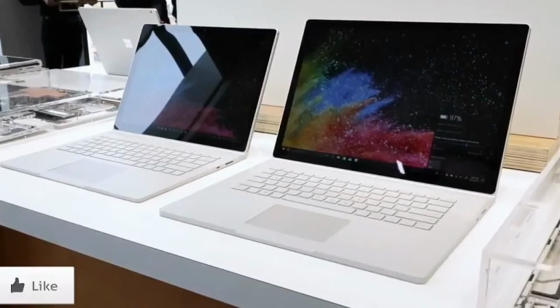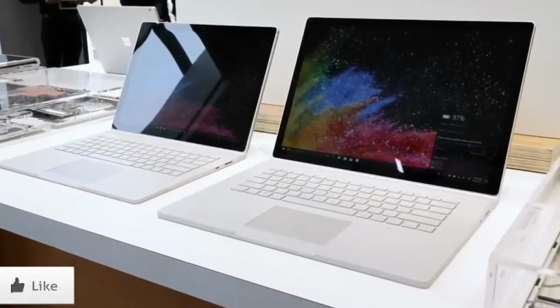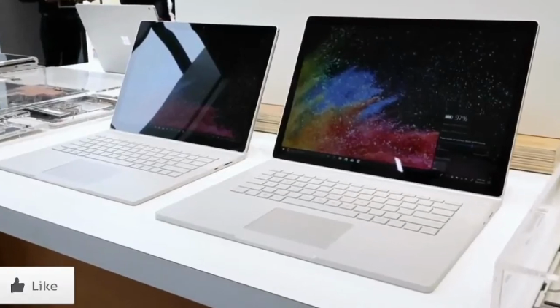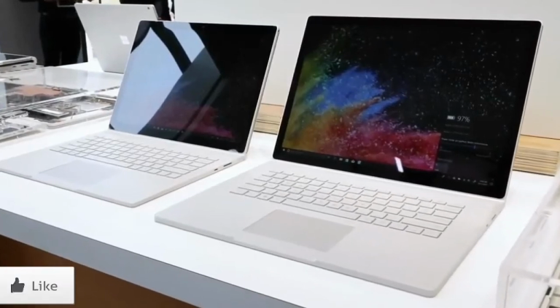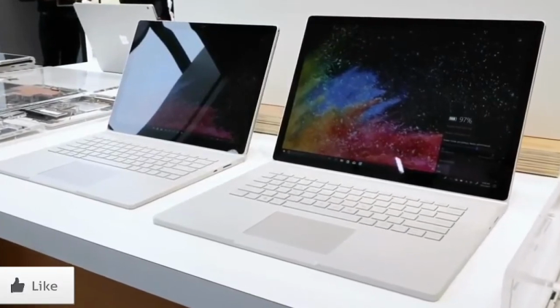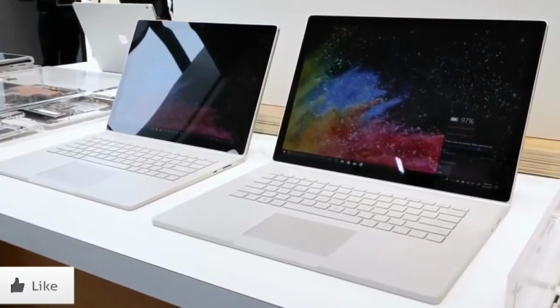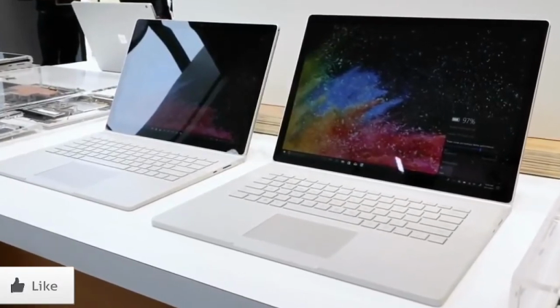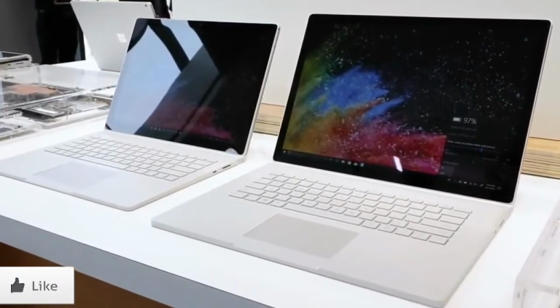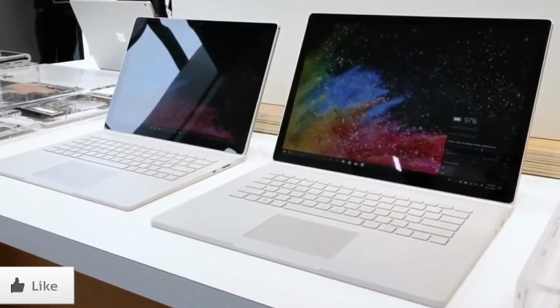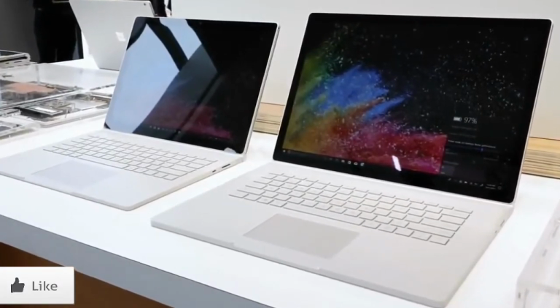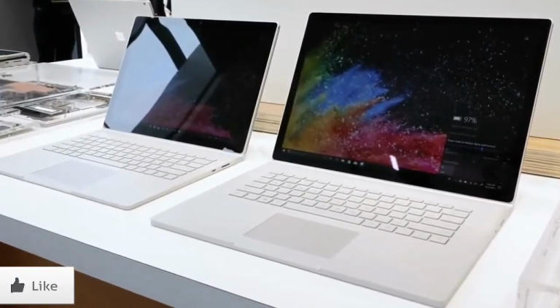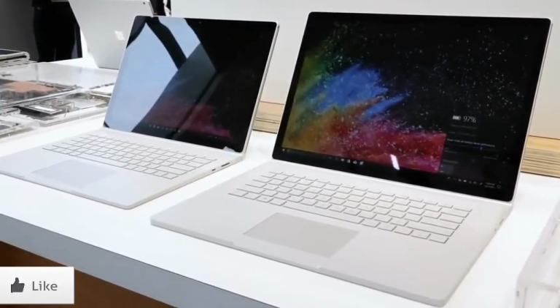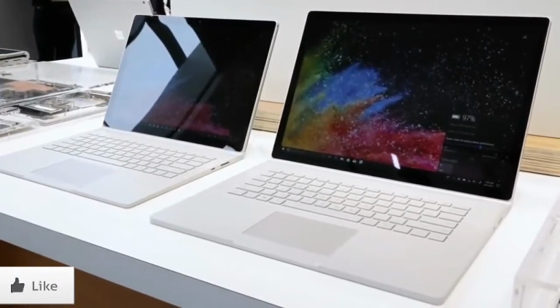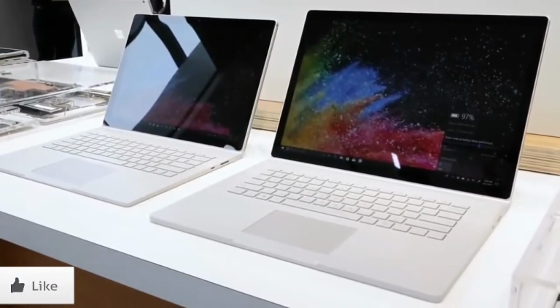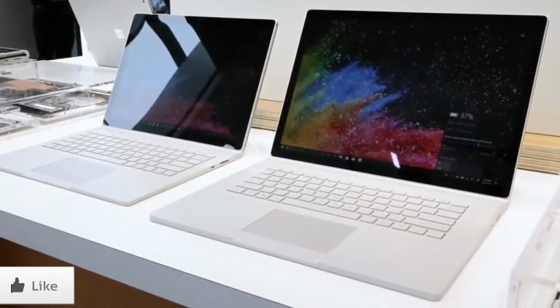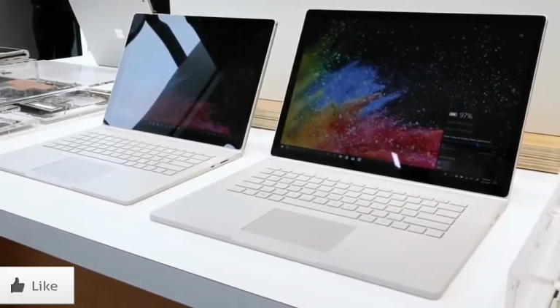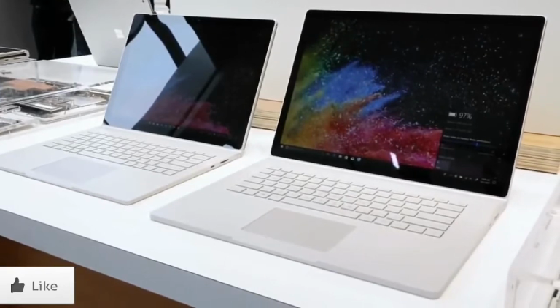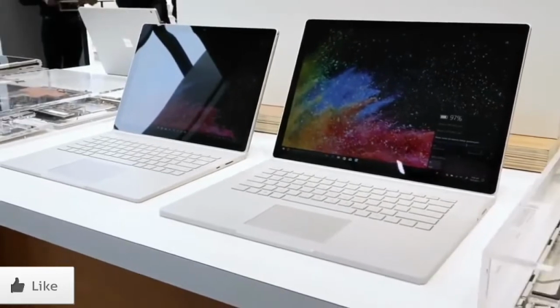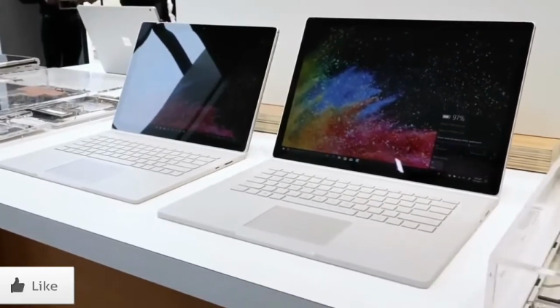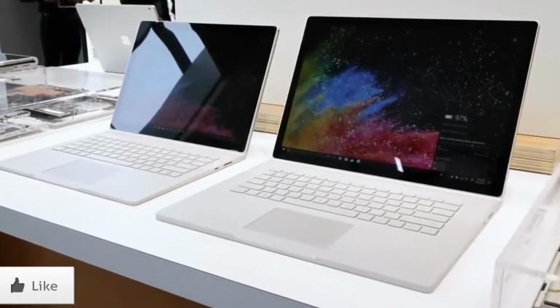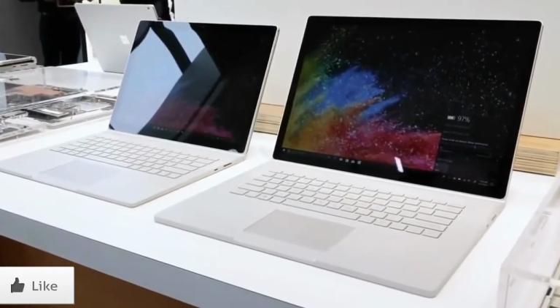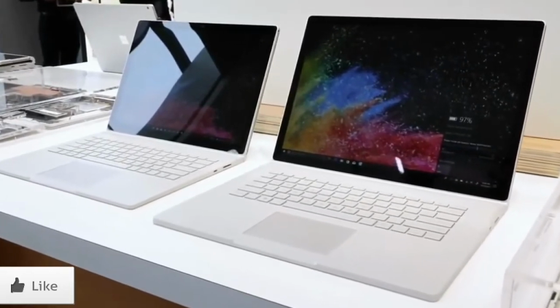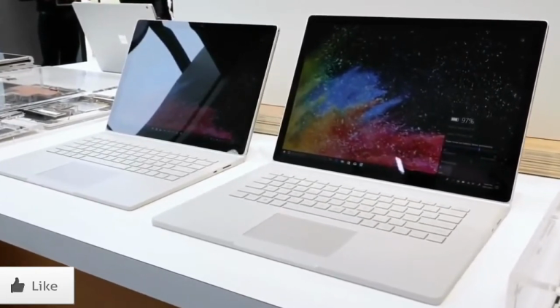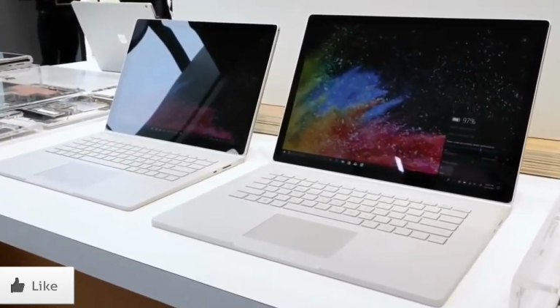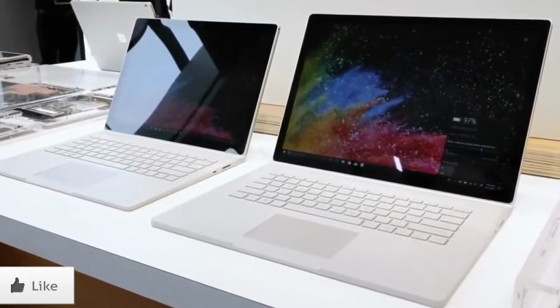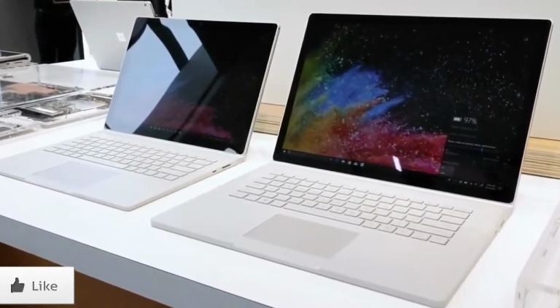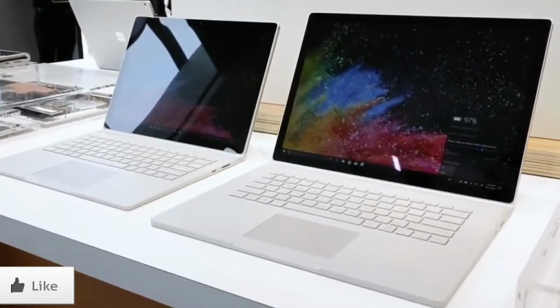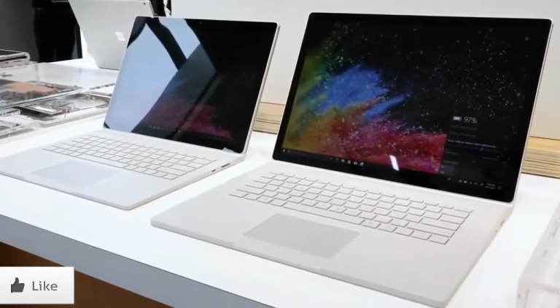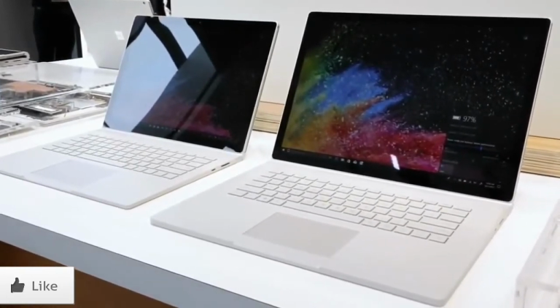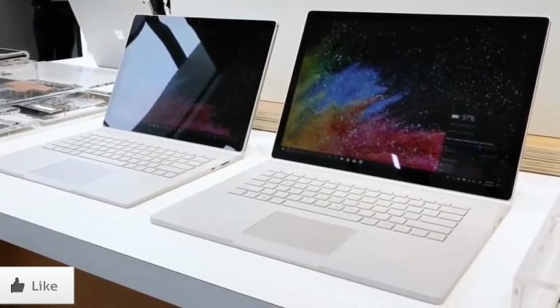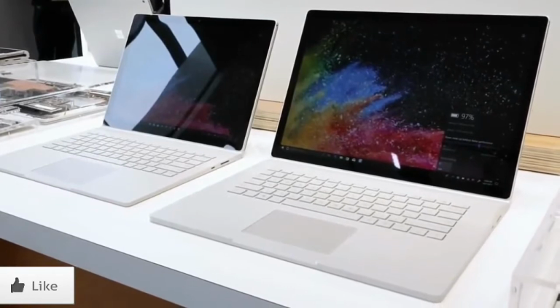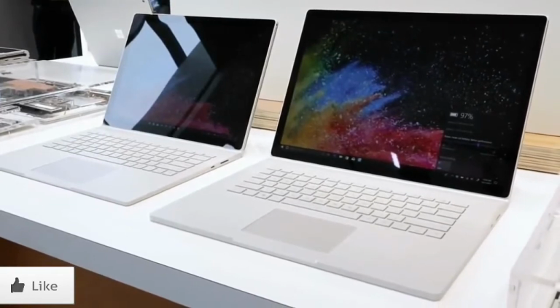There are two new Surface Book 2's here that we want to show you. Both of them are going to be coming out in November. They start at $1,499 for the 13-inch model and $2,499 for the brand new 15-inch model.